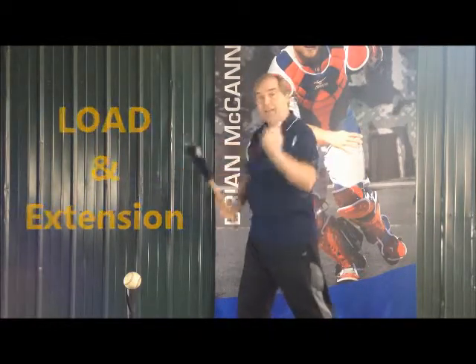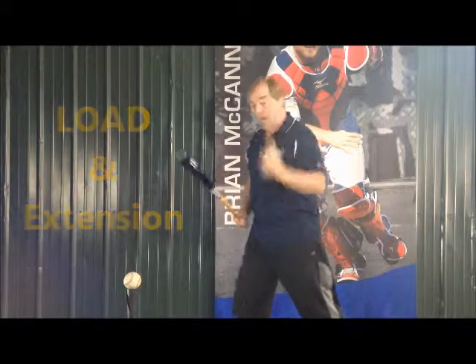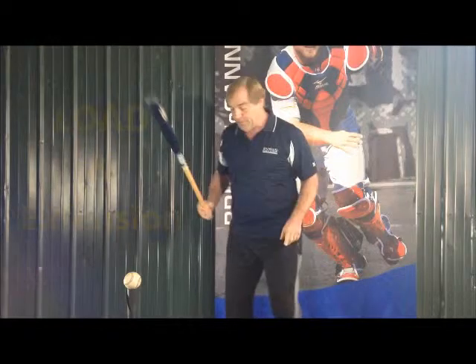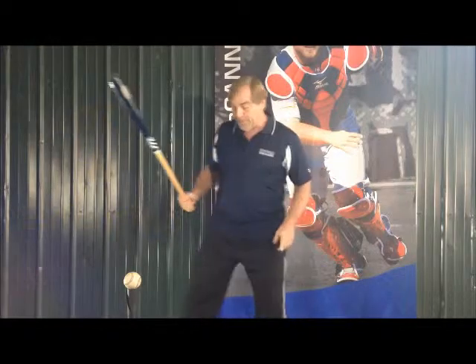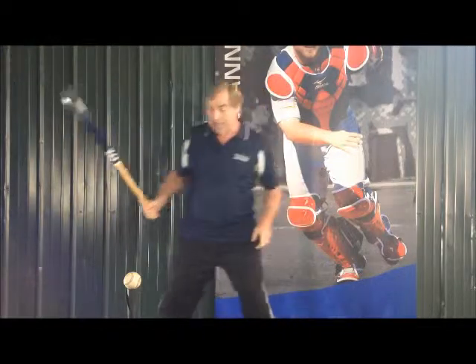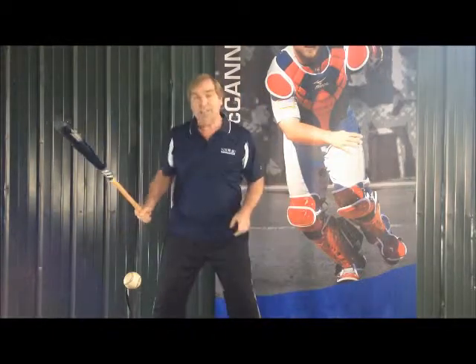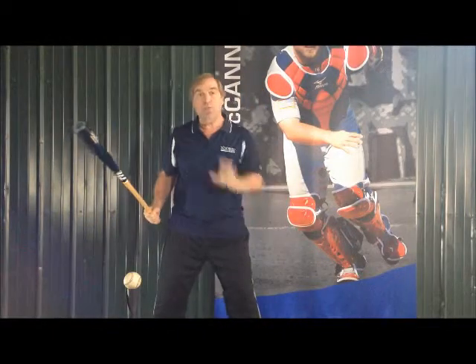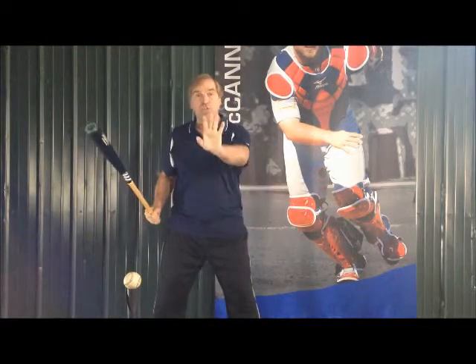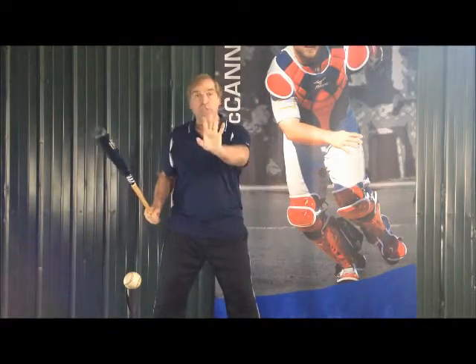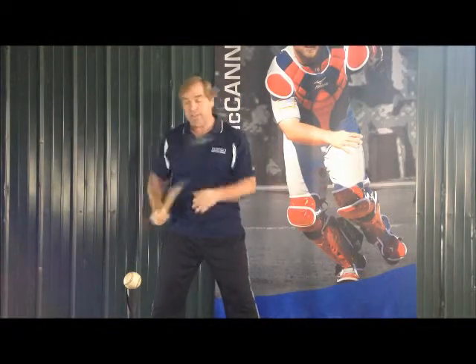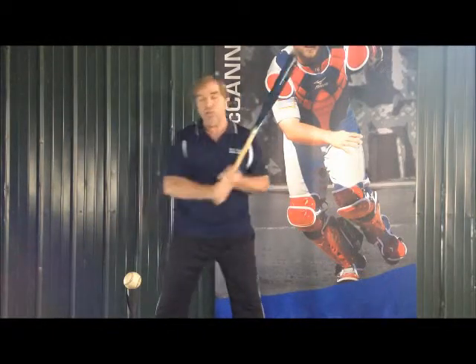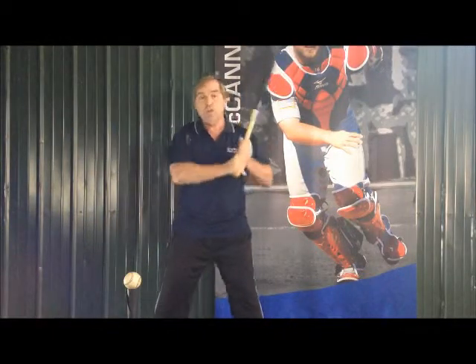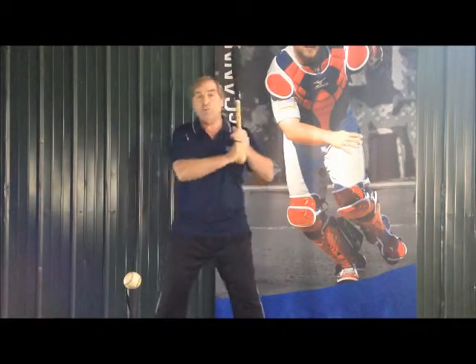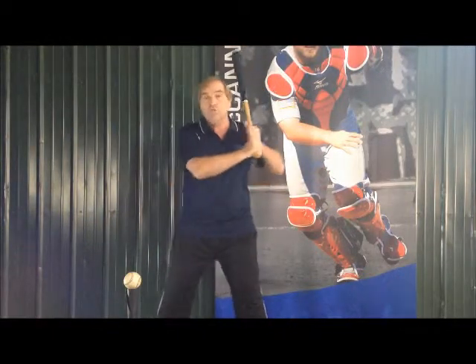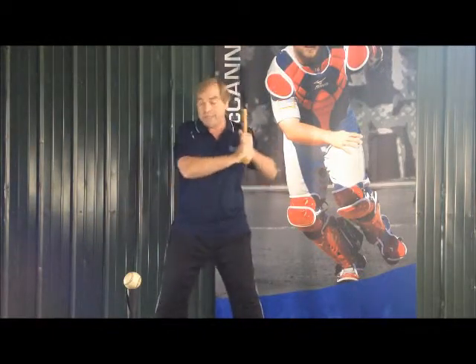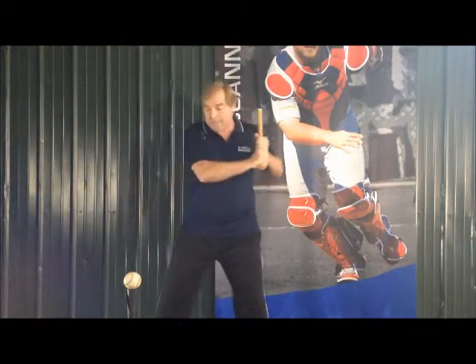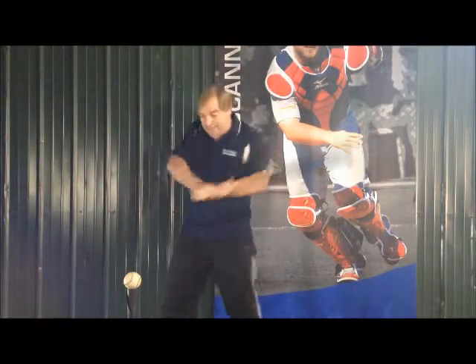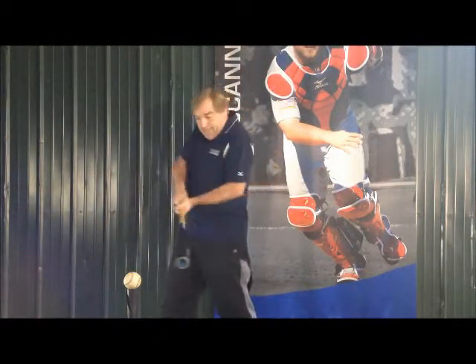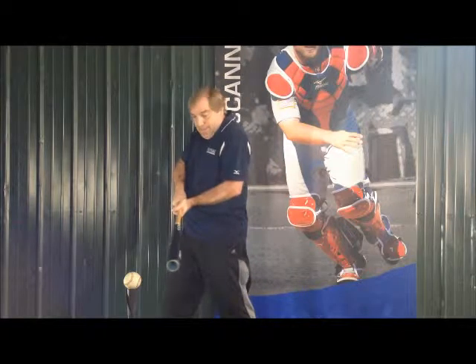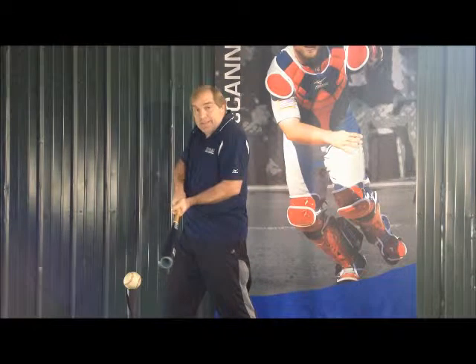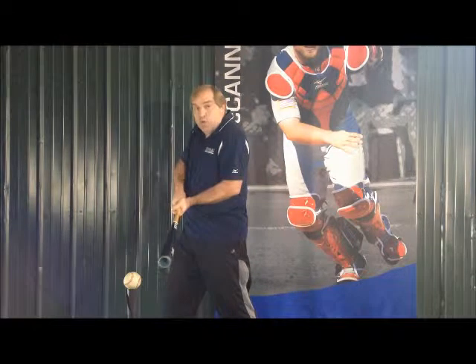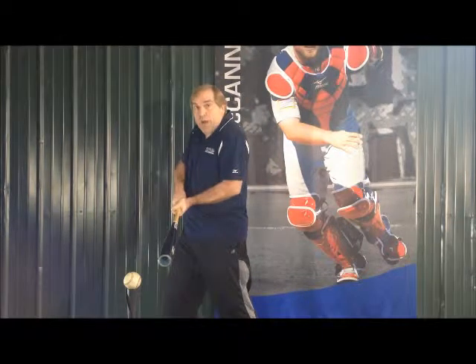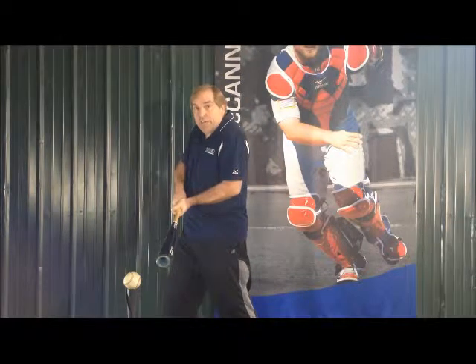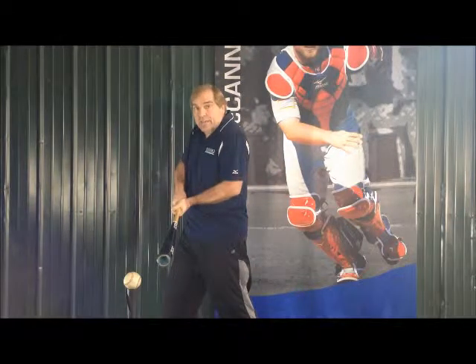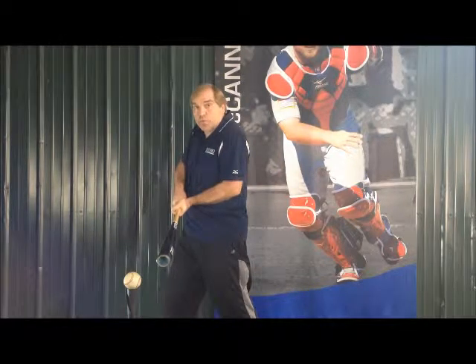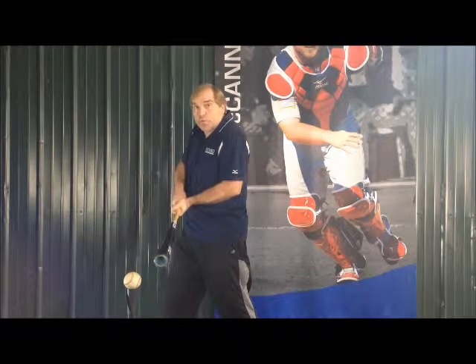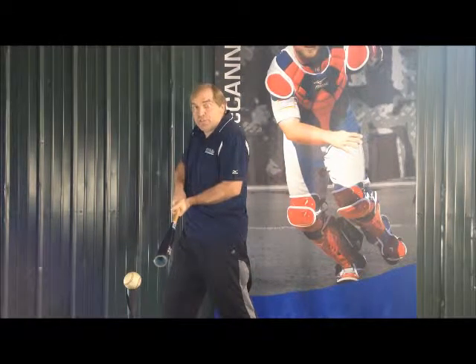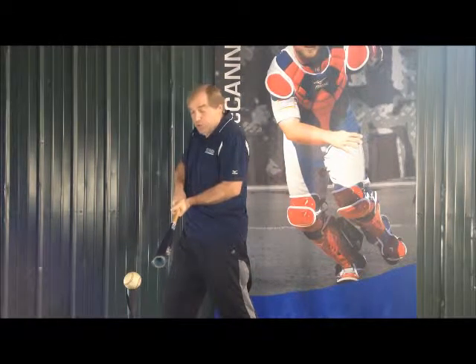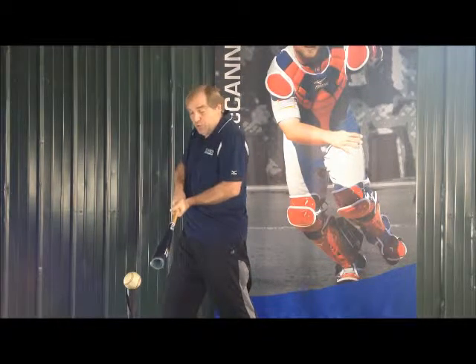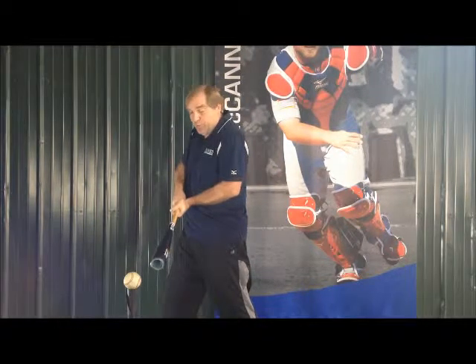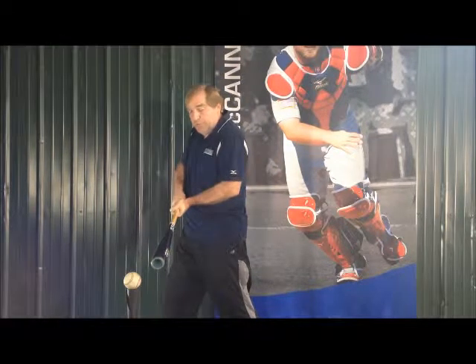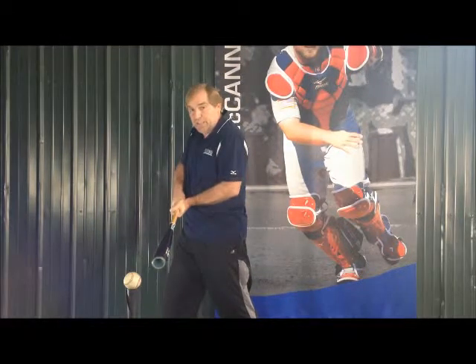If I hit the tee up here, which so many kids do, watch where I'm making contact. There's no power in that. What we're trying to do is hit the ball as hard as we possibly can.